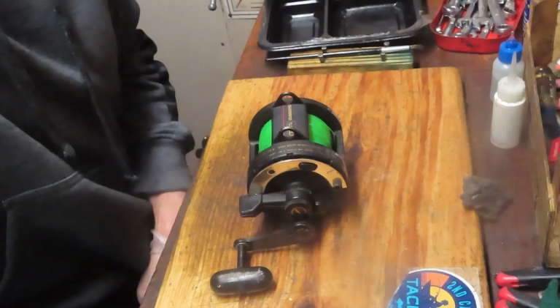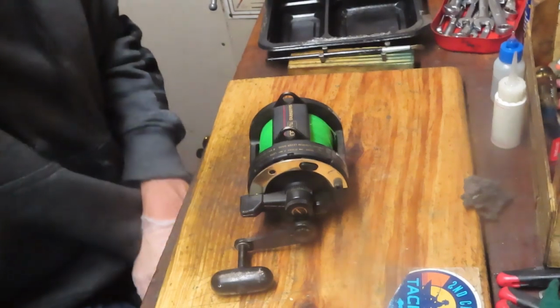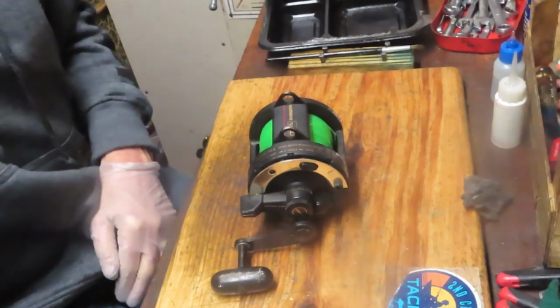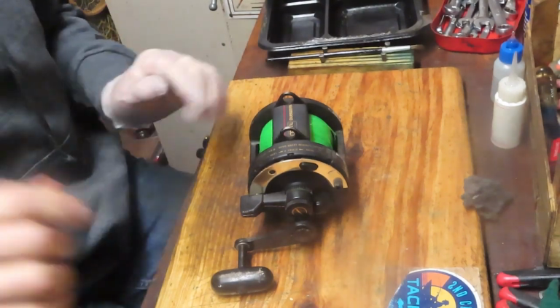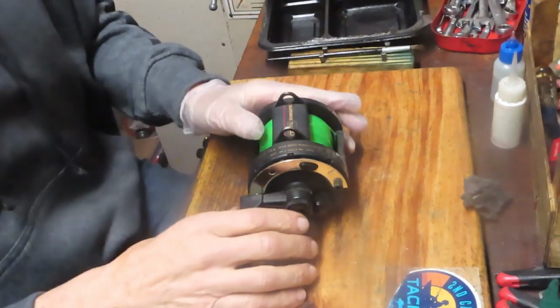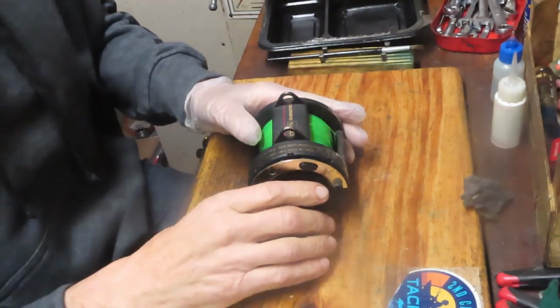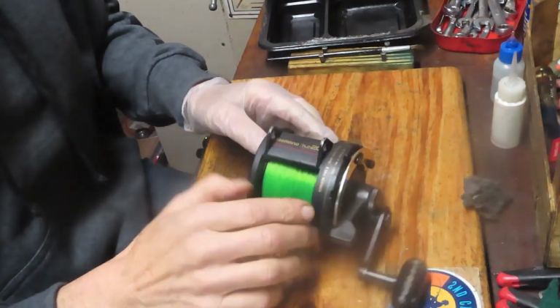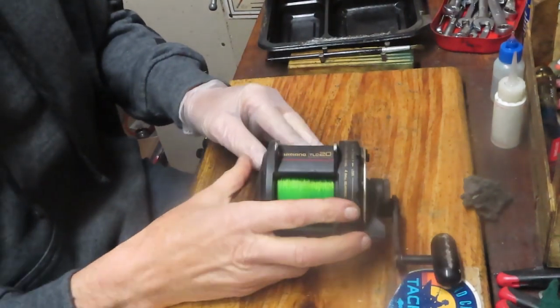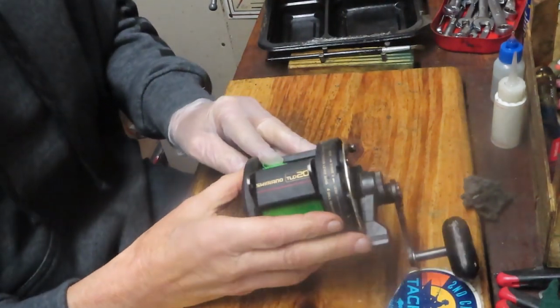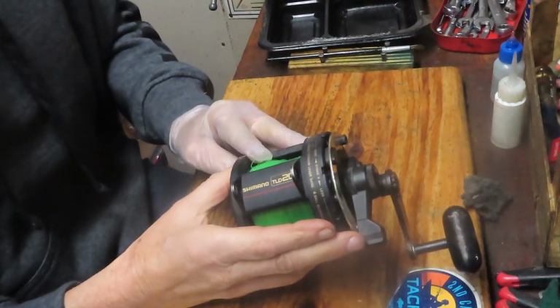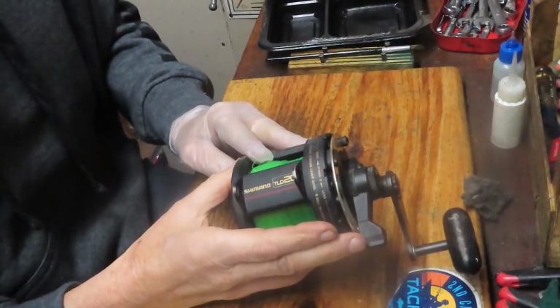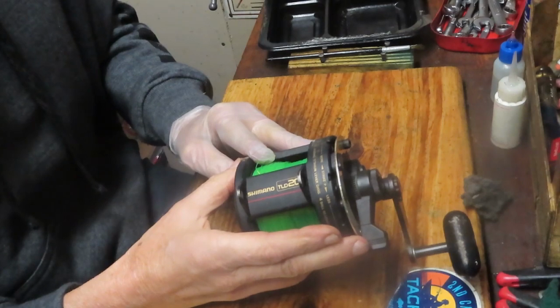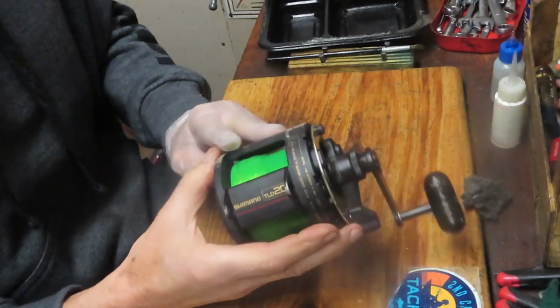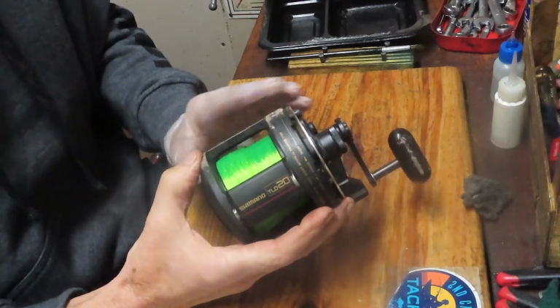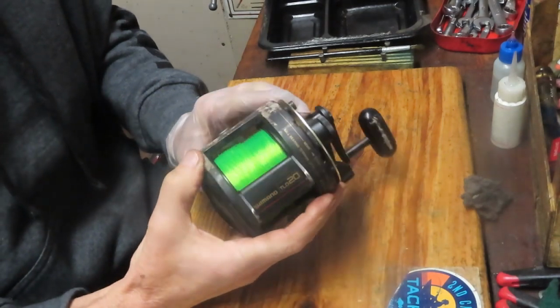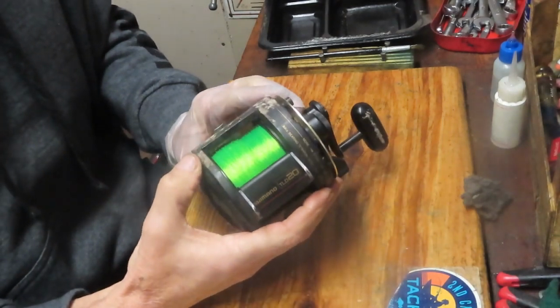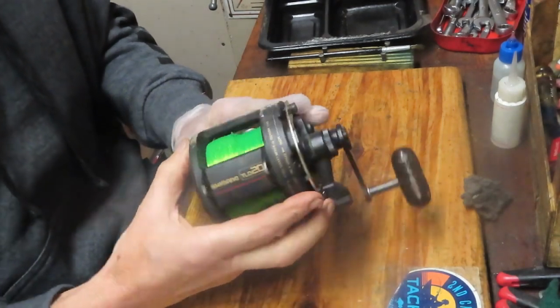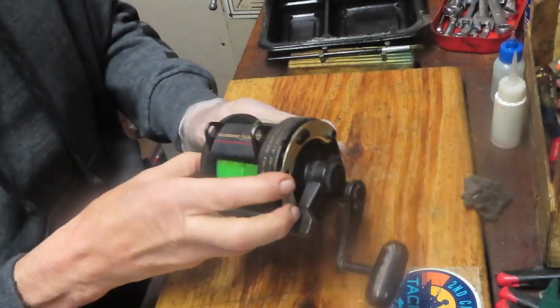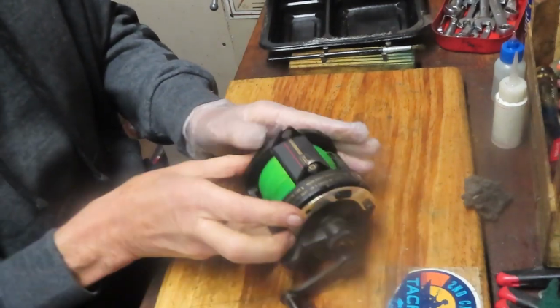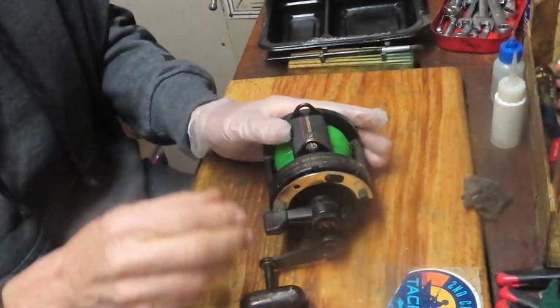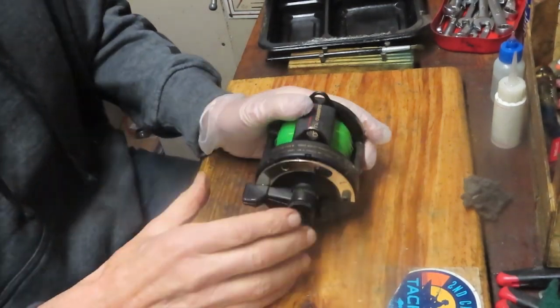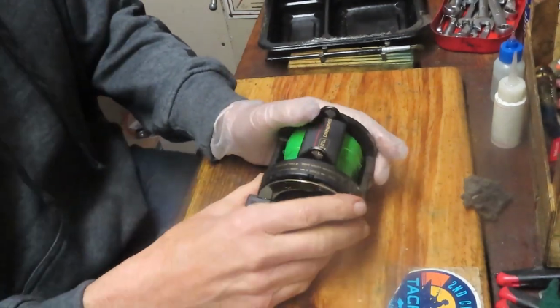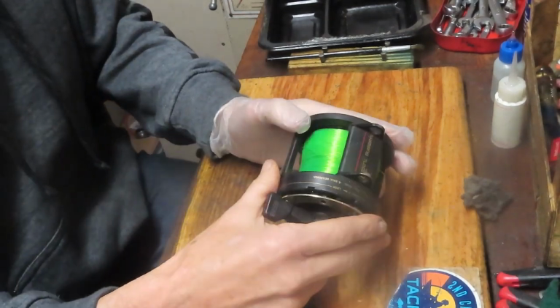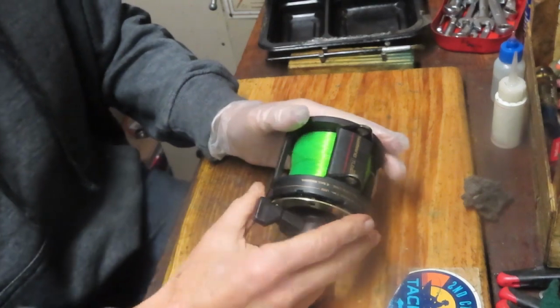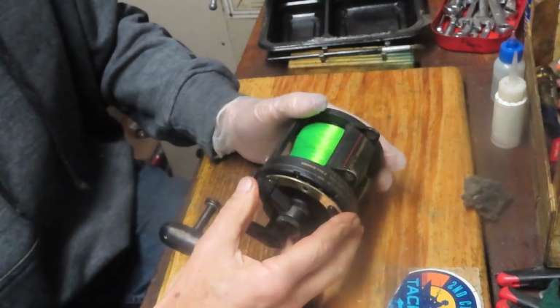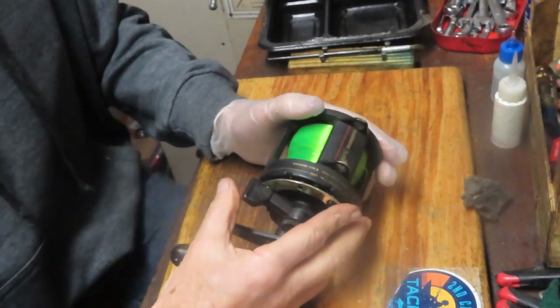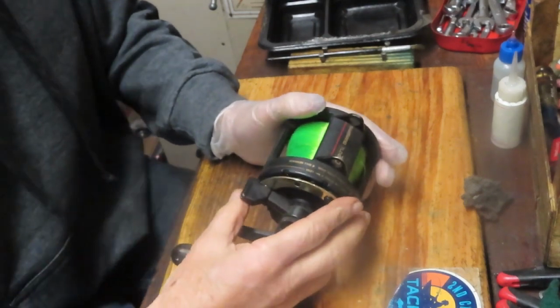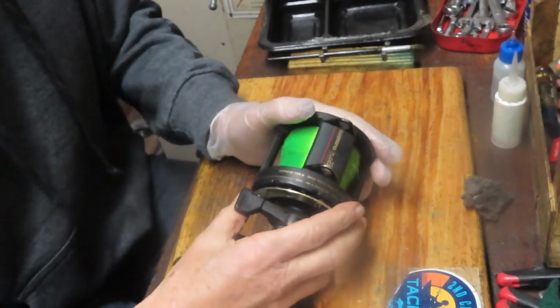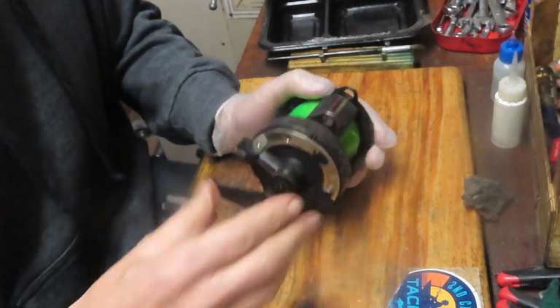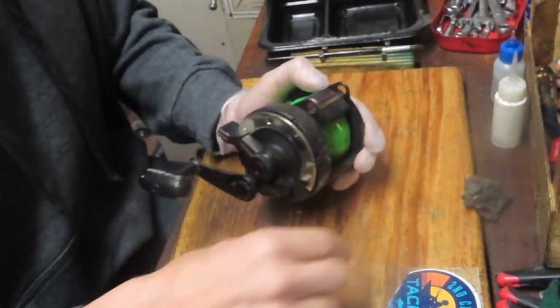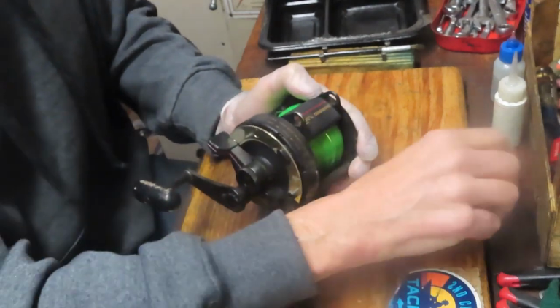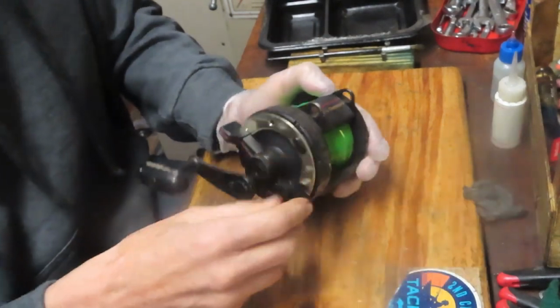Hi, this is Dennis with Second Chance Tackle, and today I have the pleasure of working on a Shimano TLD20. It's a lever-drag fishing reel. This came in from Thomas. Thomas has brought them over for his friends and I actually have three of these.